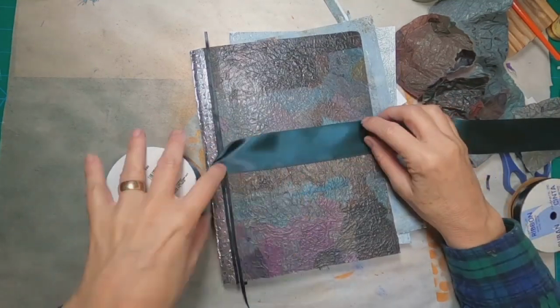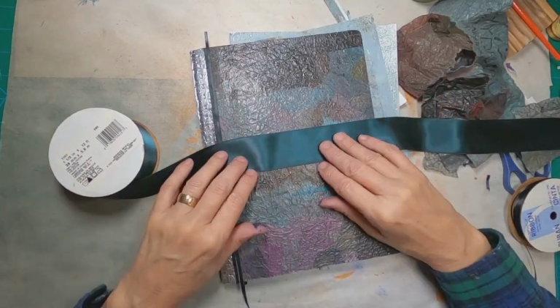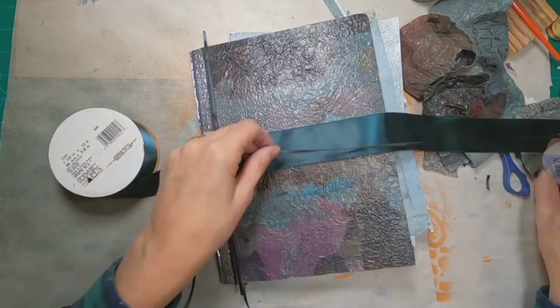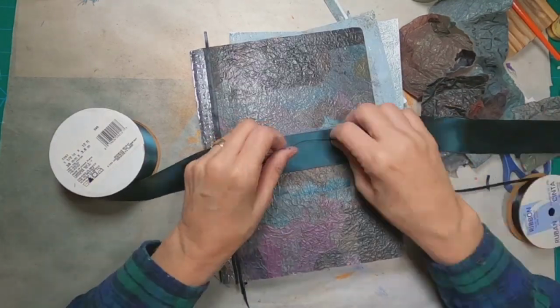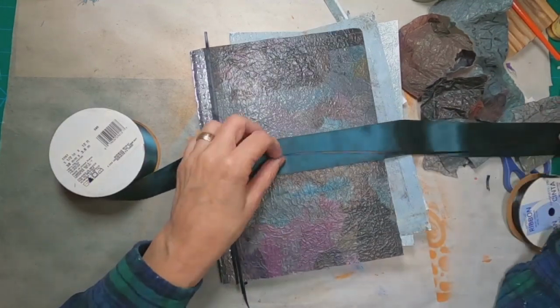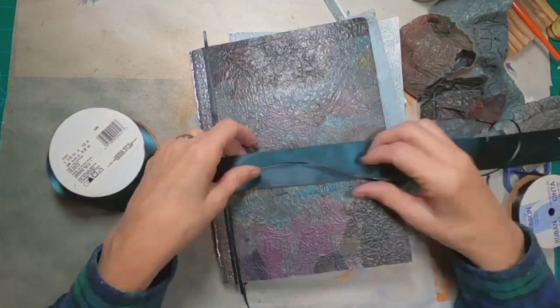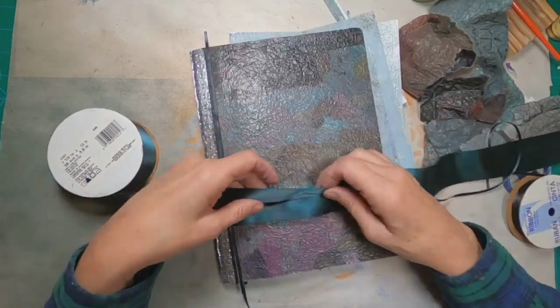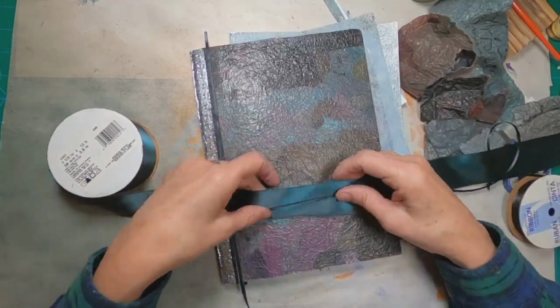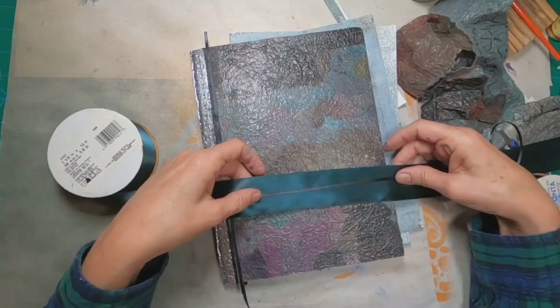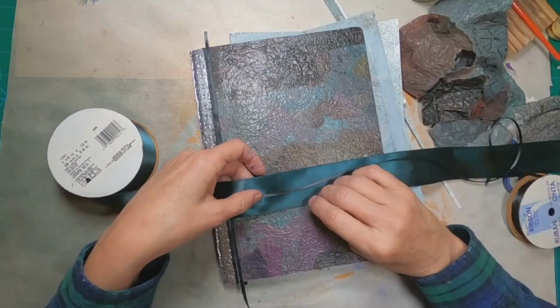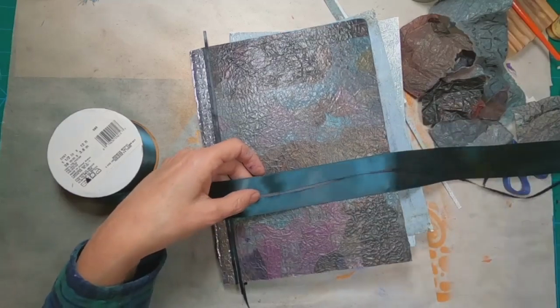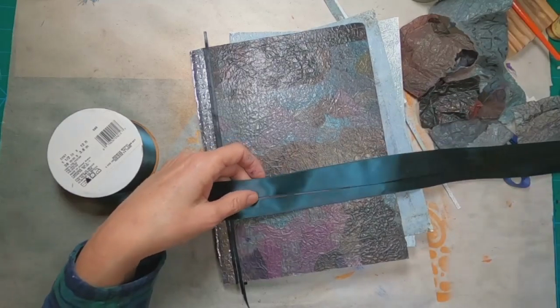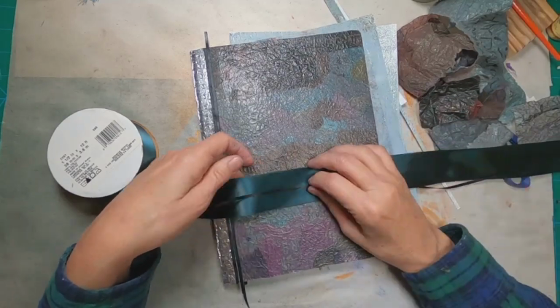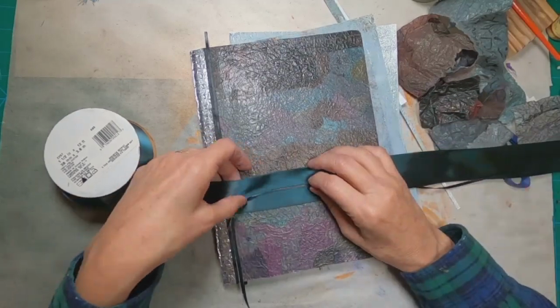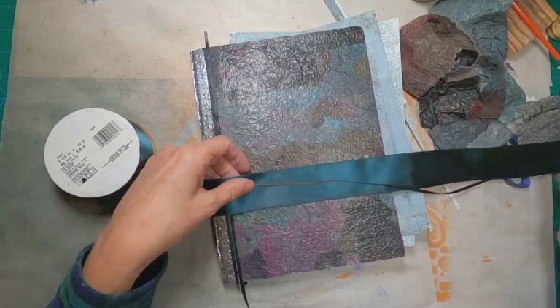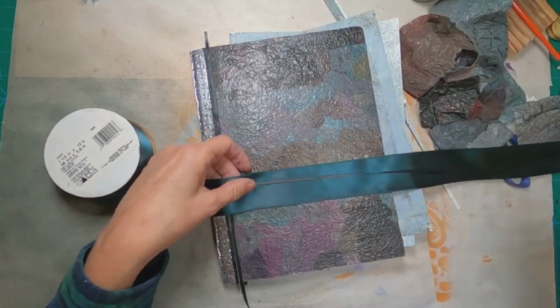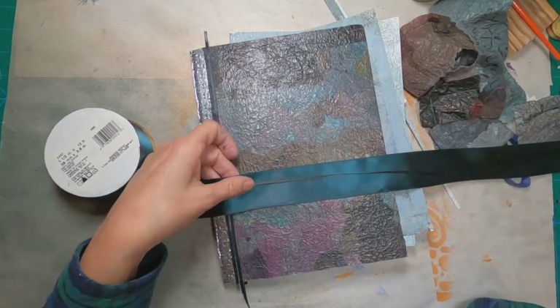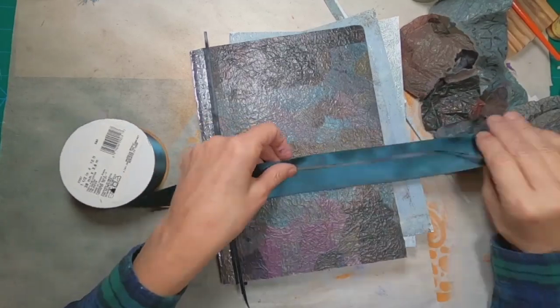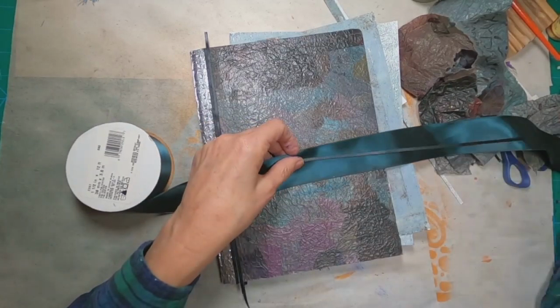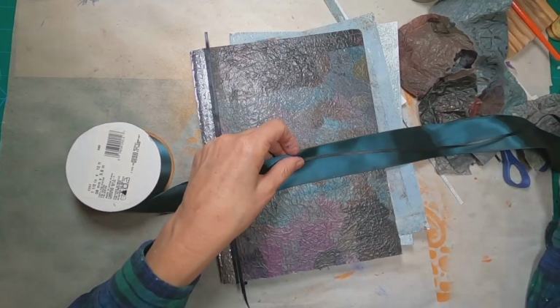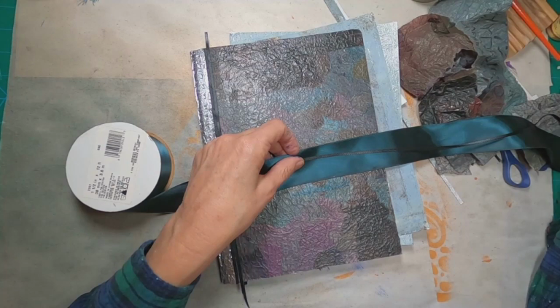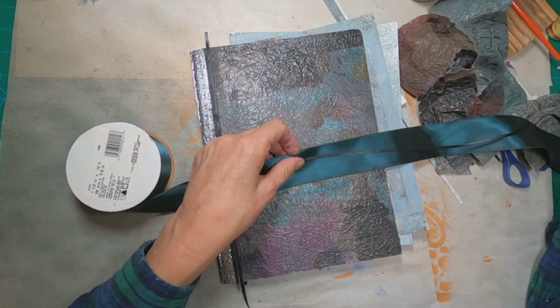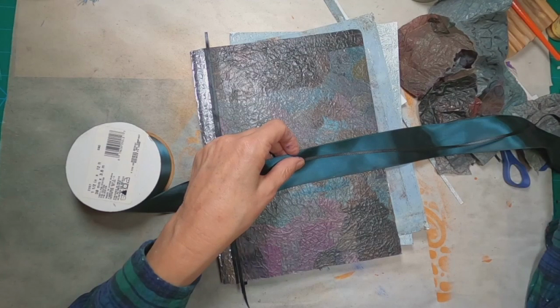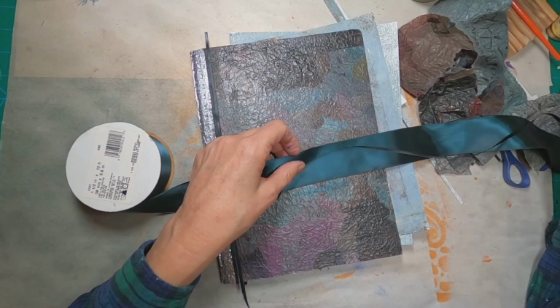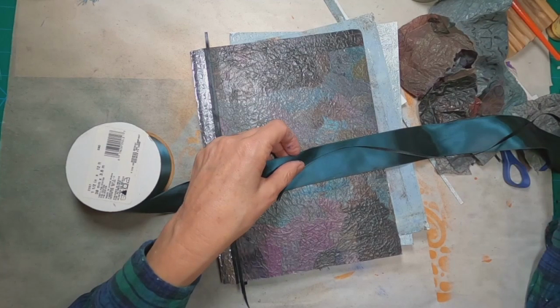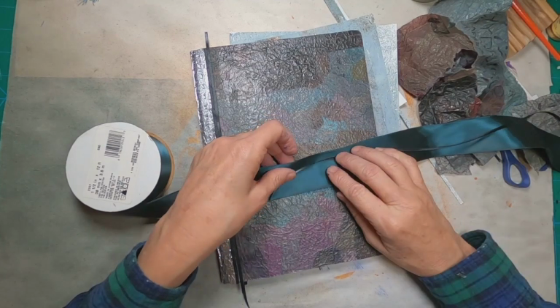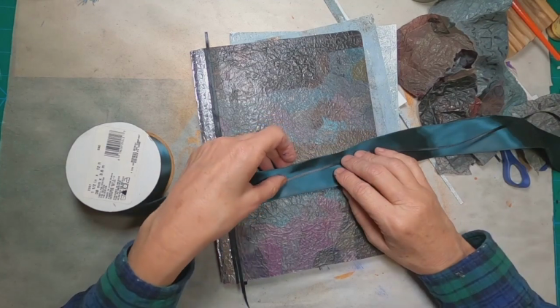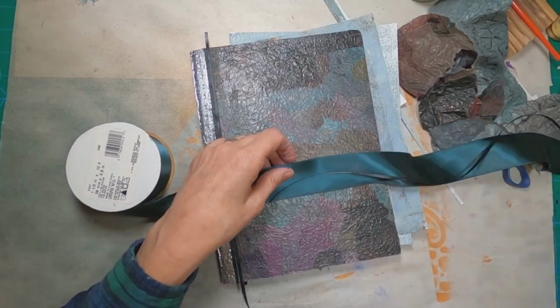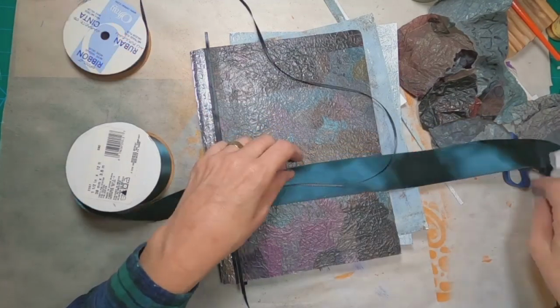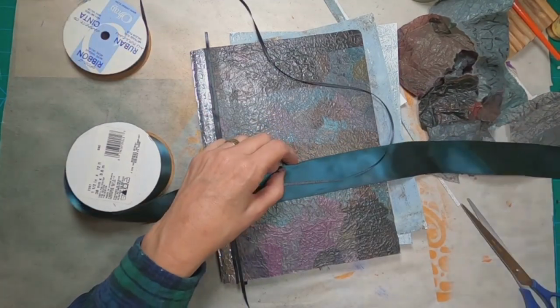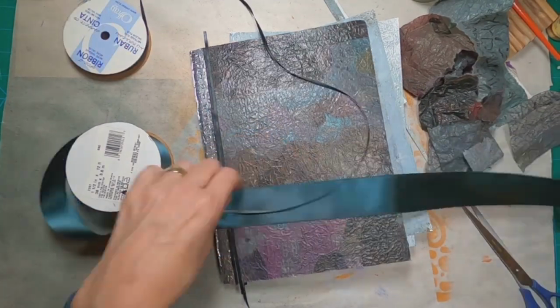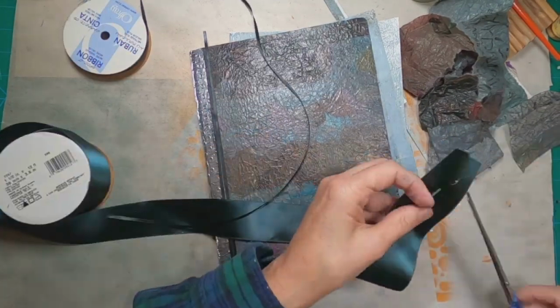So I shall measure that to make sure that it fits properly, and cut myself a couple of pieces of ribbon and adhere that ribbon to the inside front and inside back cover. And then we will glue those sheets on top of the ribbon to create that closure.